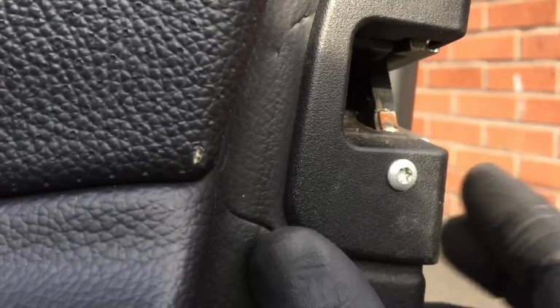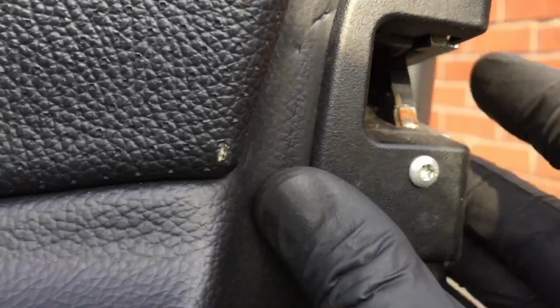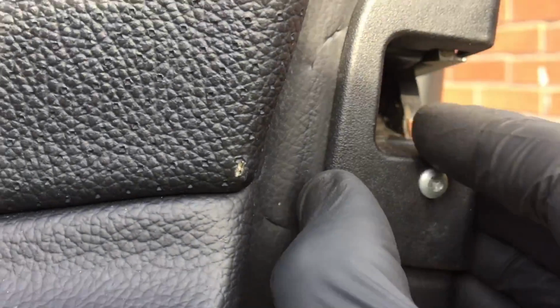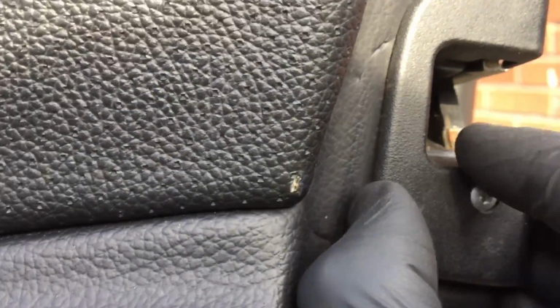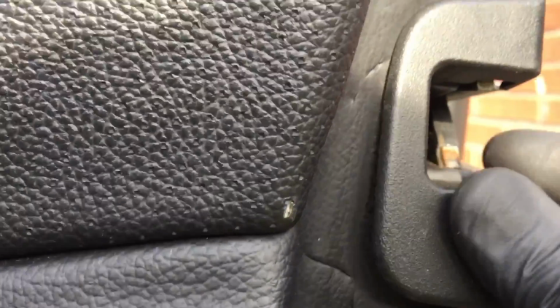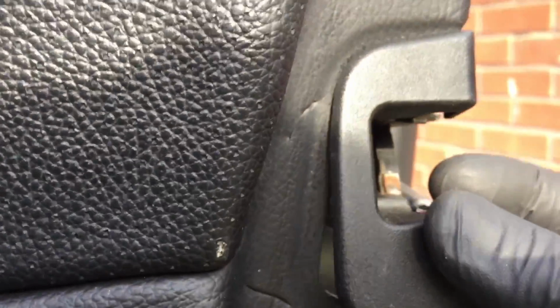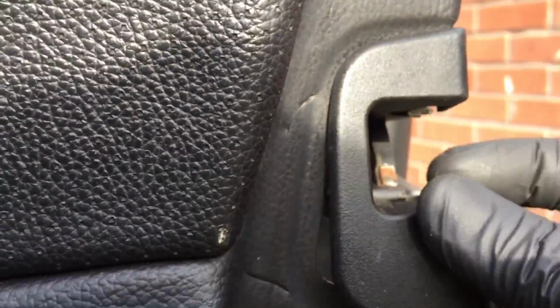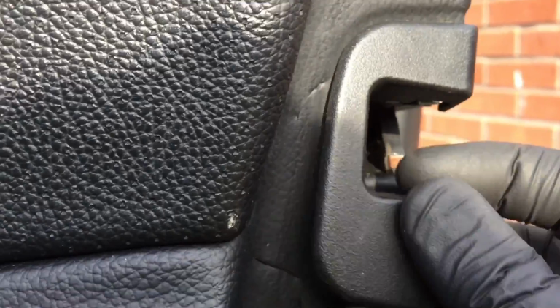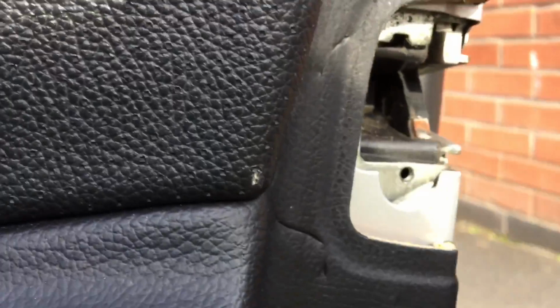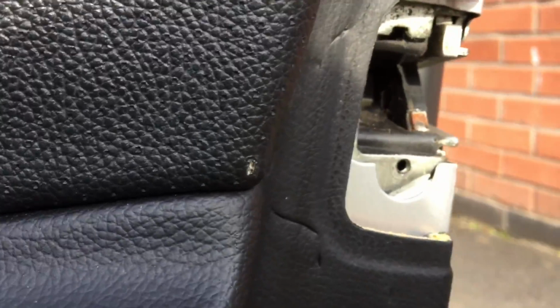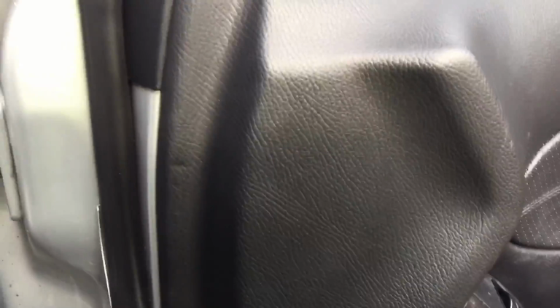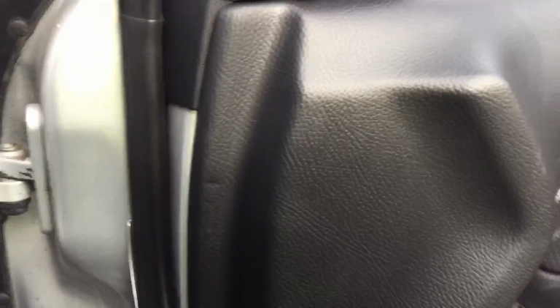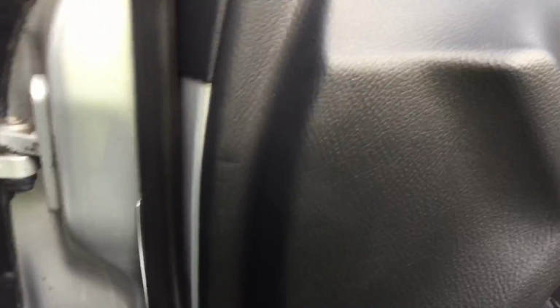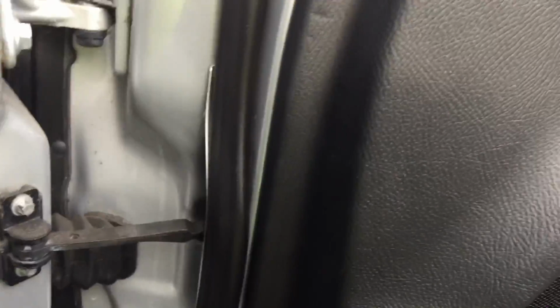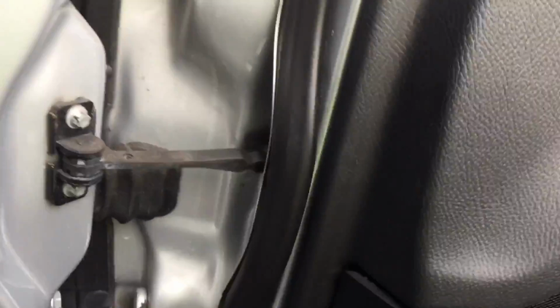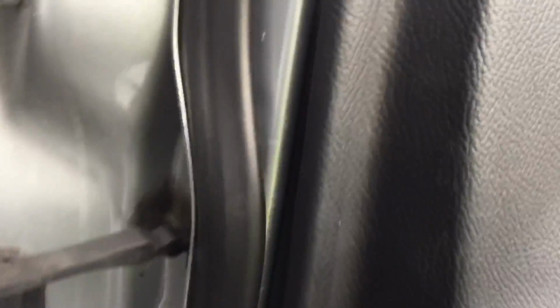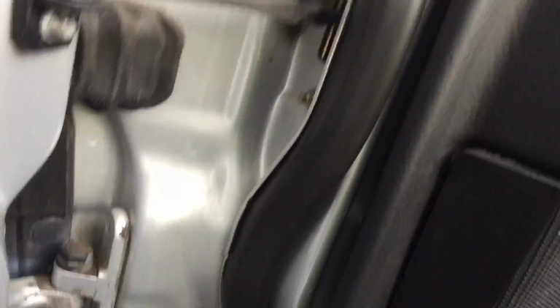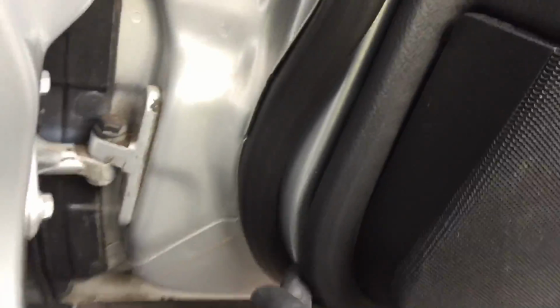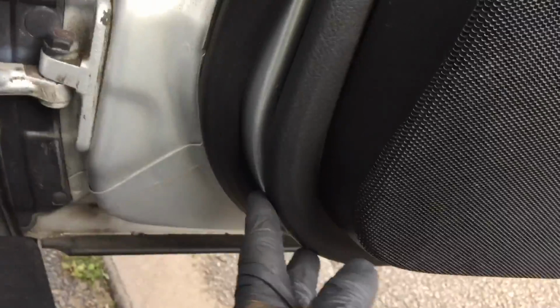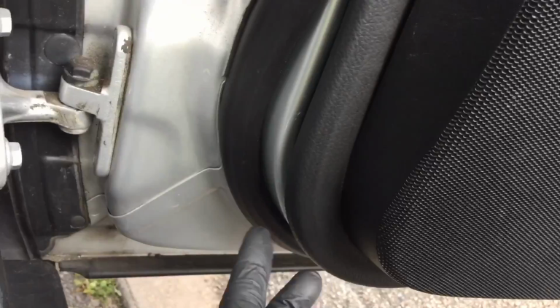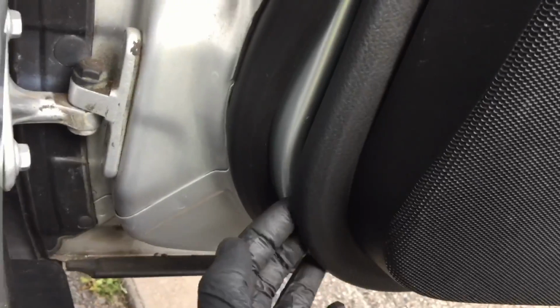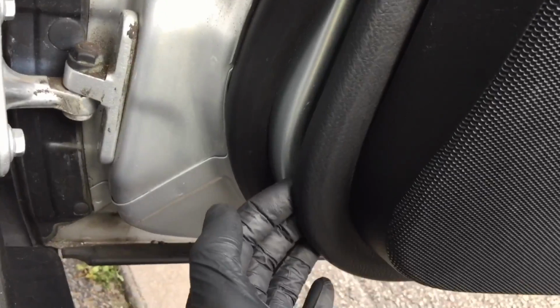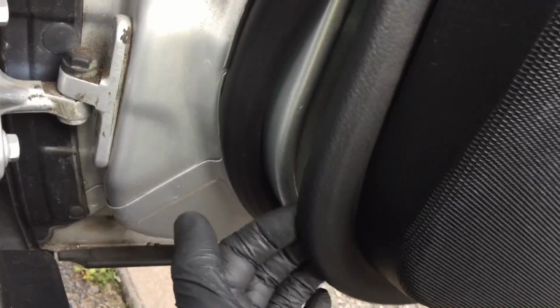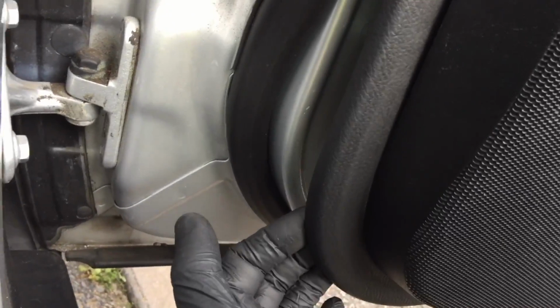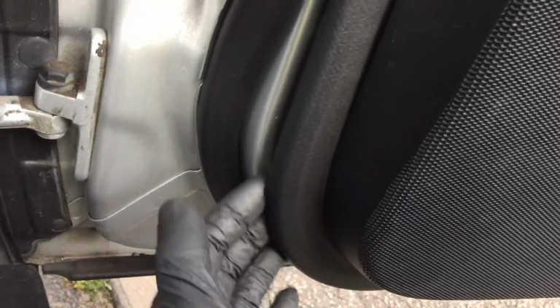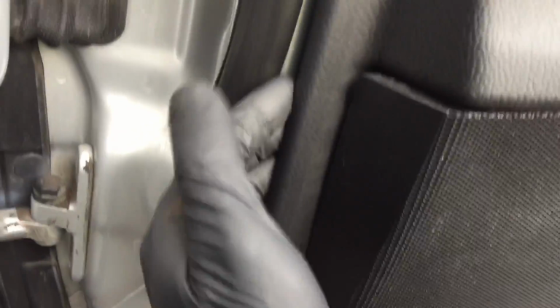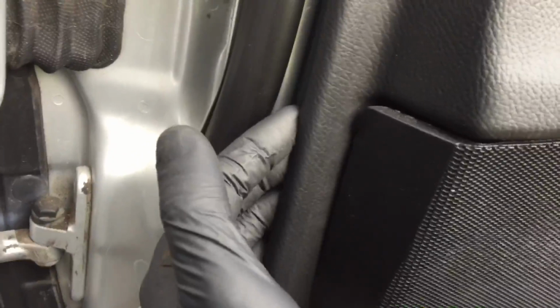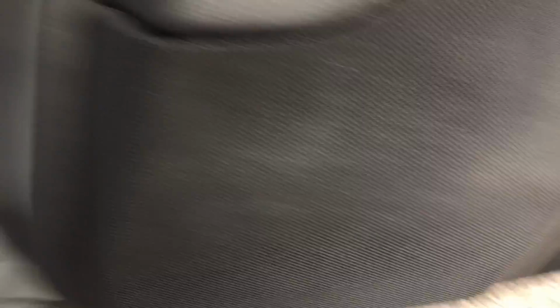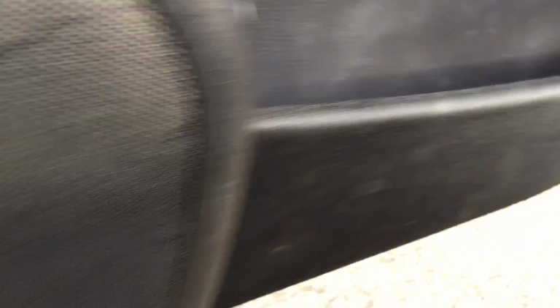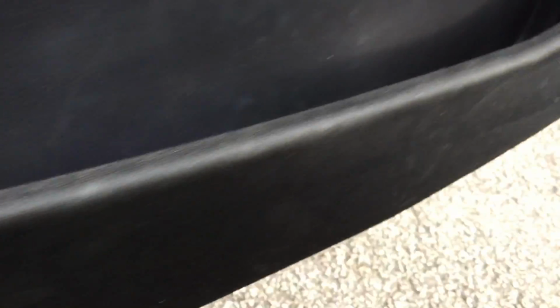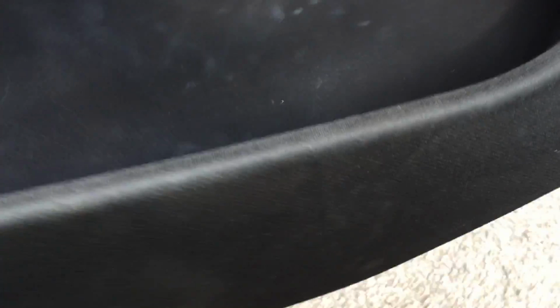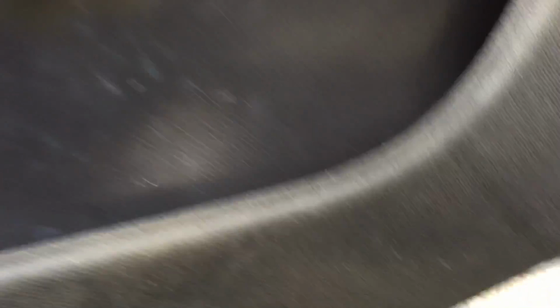Remove the screw and then just pop the trim off. The door panel has clips all around the outside, so you just come in underneath and pop each one off as you go around with a screwdriver.